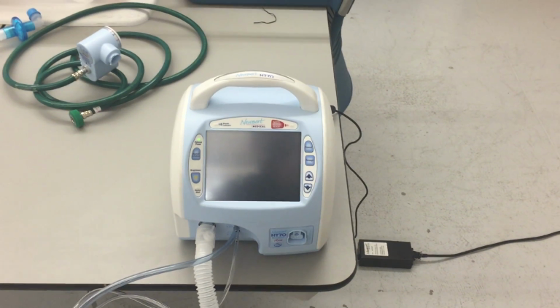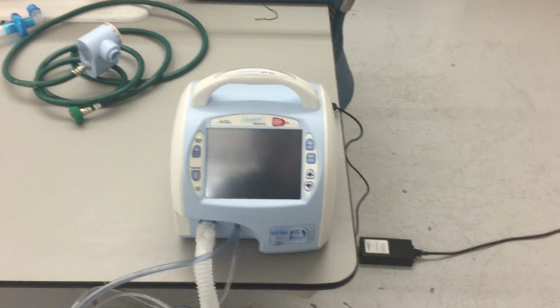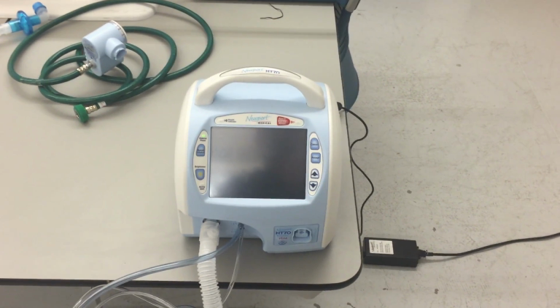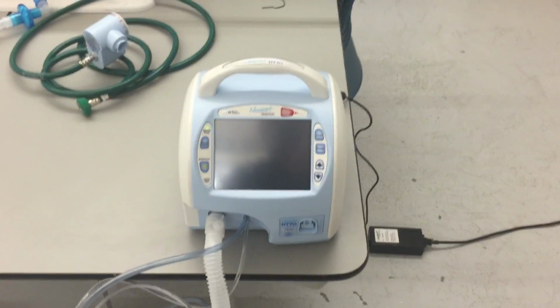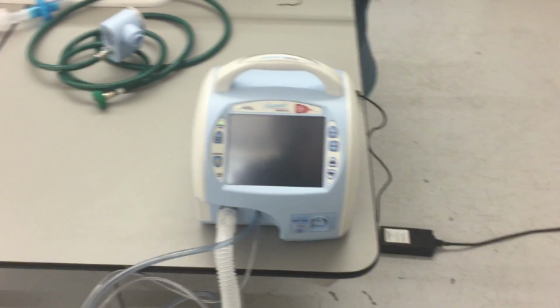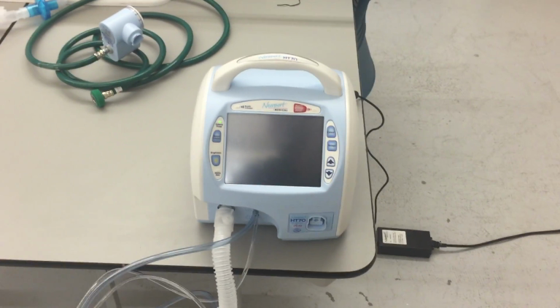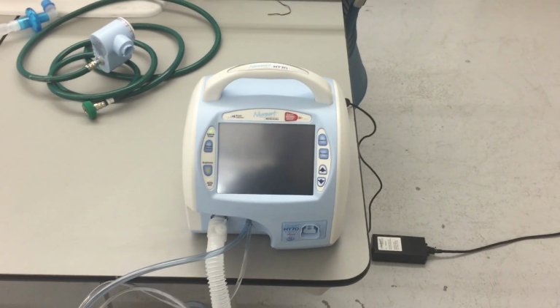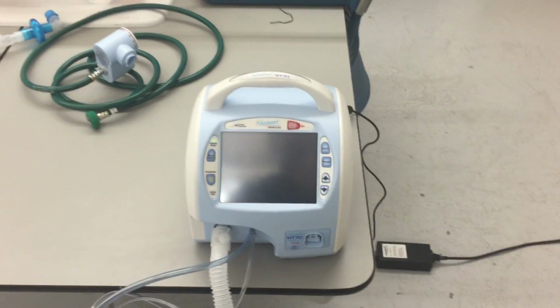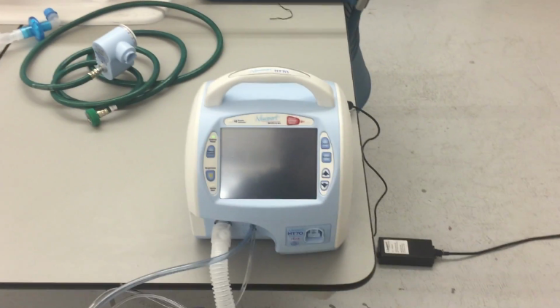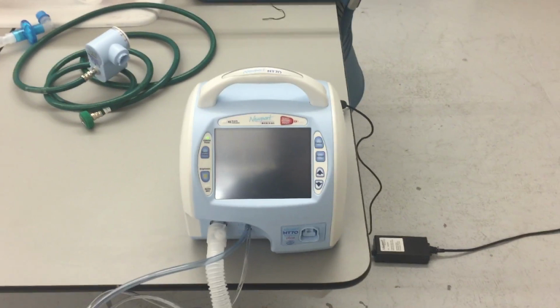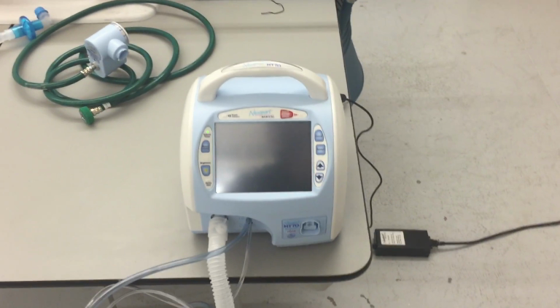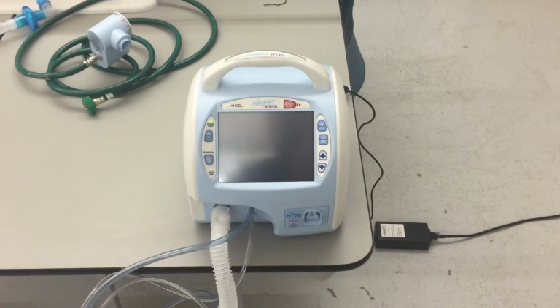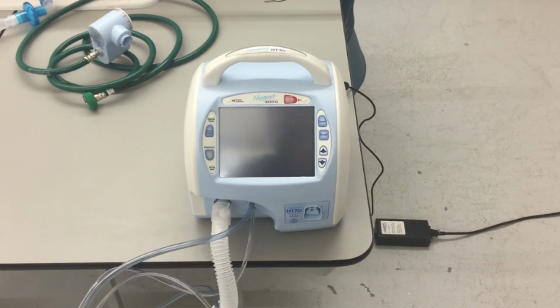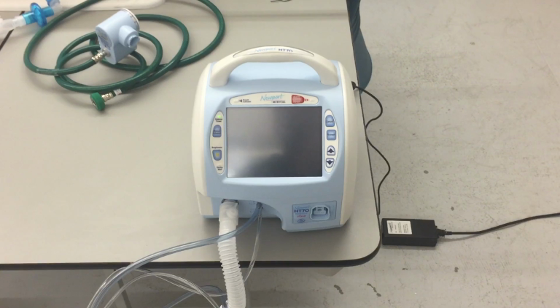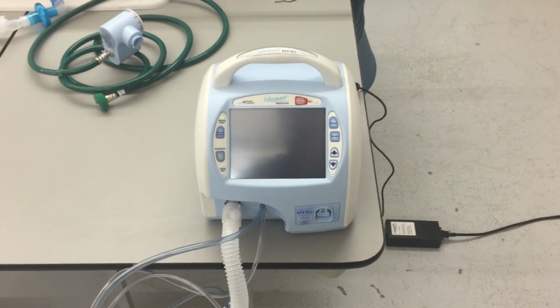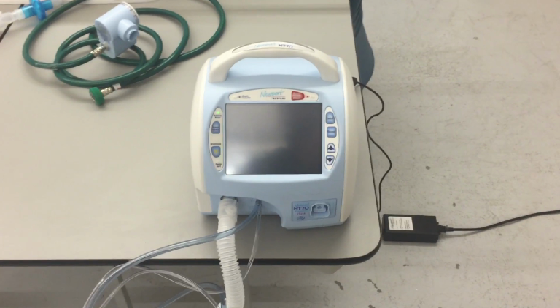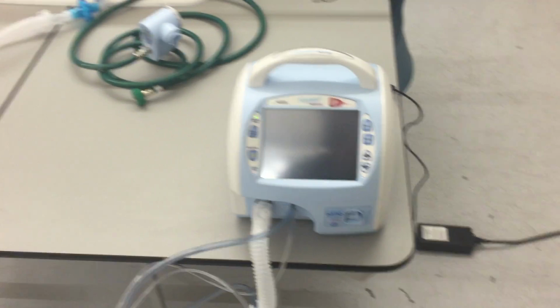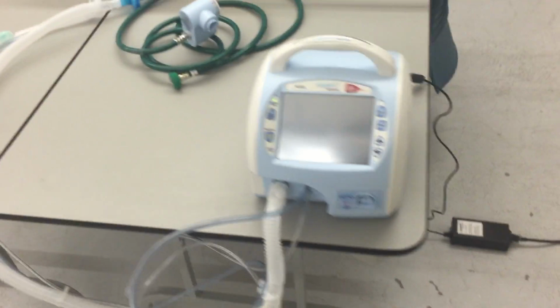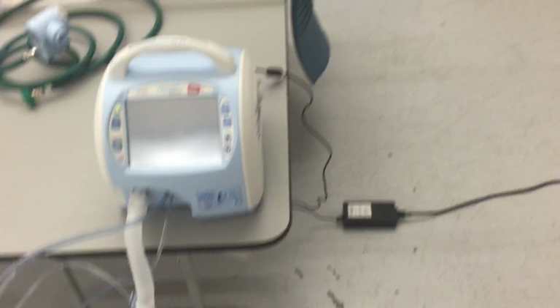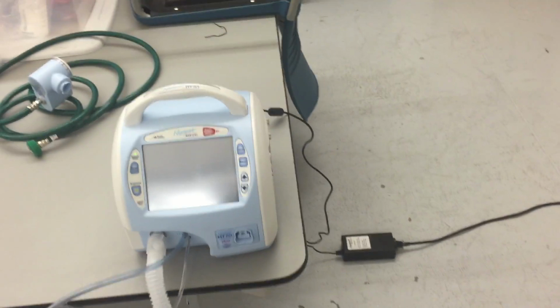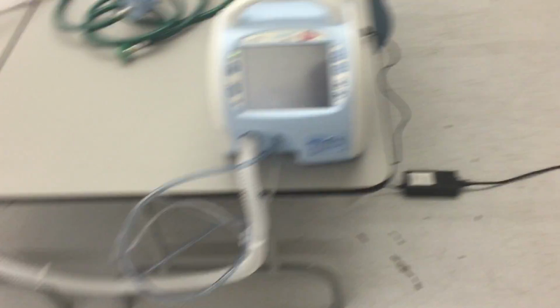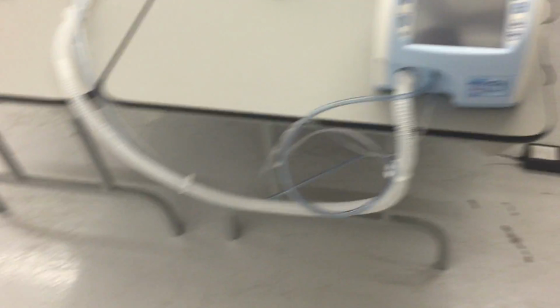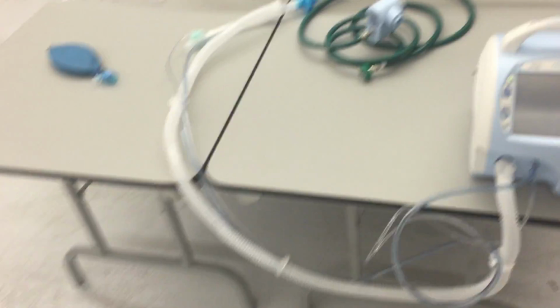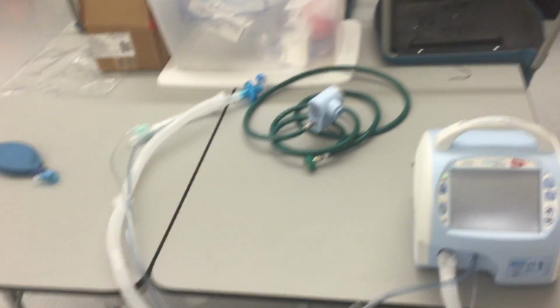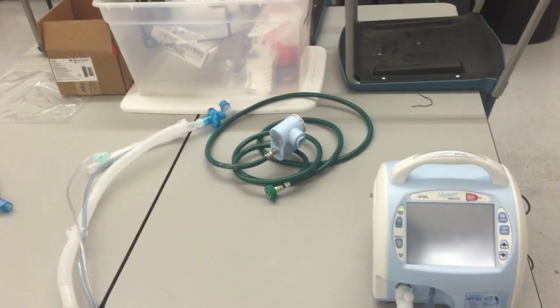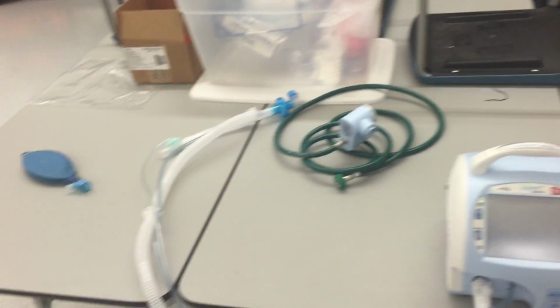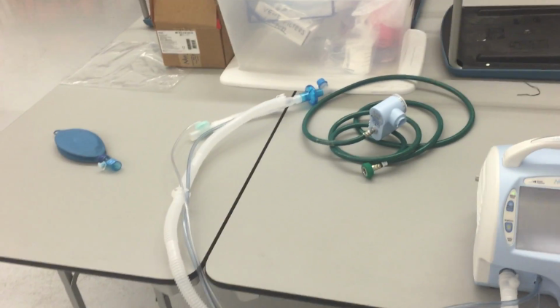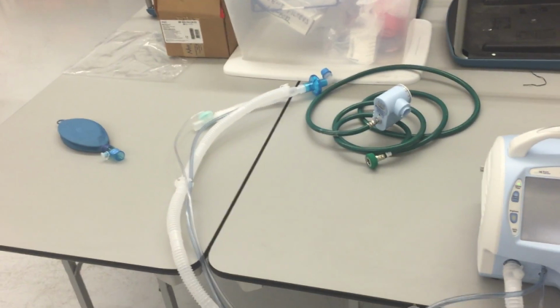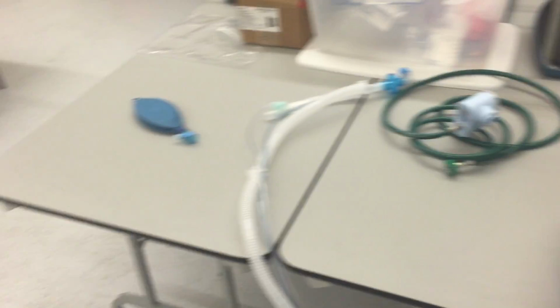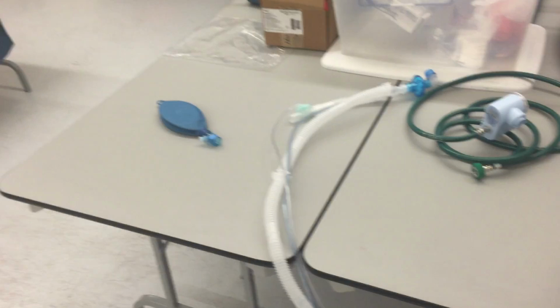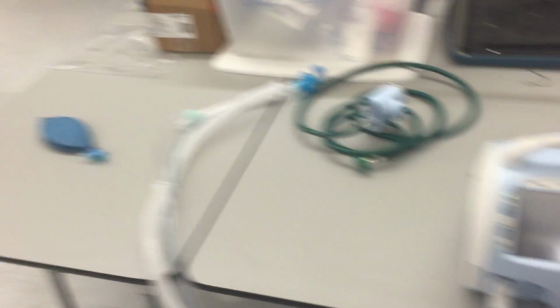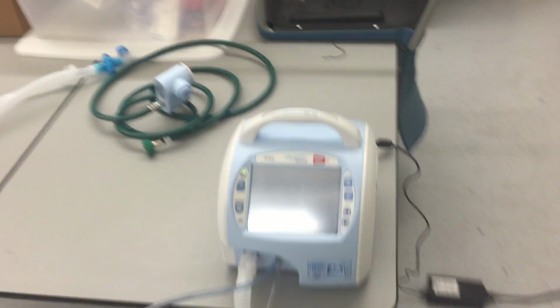Good day, everybody. This is Chris, back again with the Ancient Scholar, and now we're going to go ahead and do a basic ventilator setup. So I have the ventilator plugged in, I have the tubing on, and I have my Teslong ready.